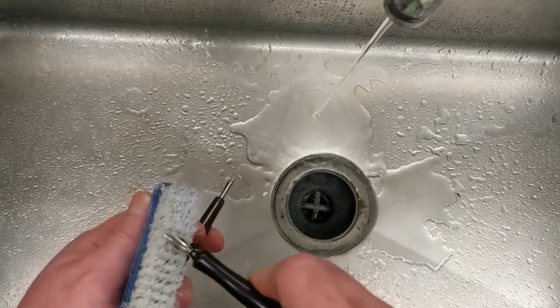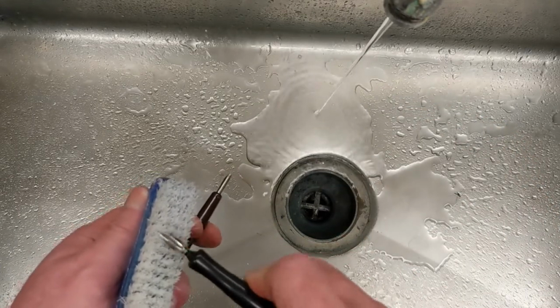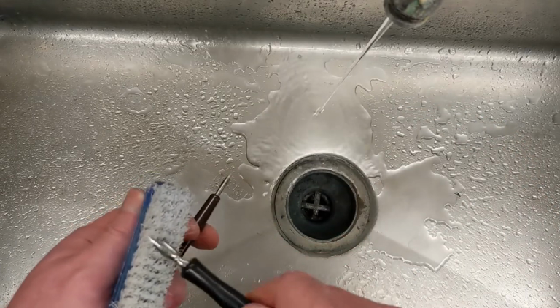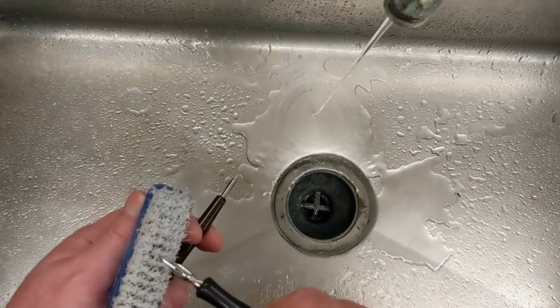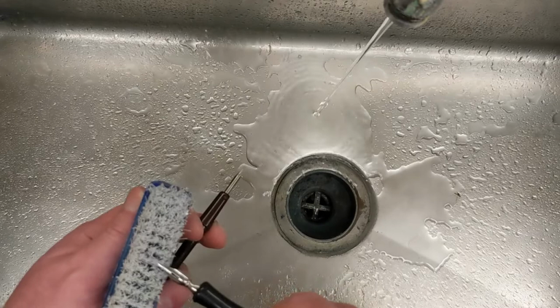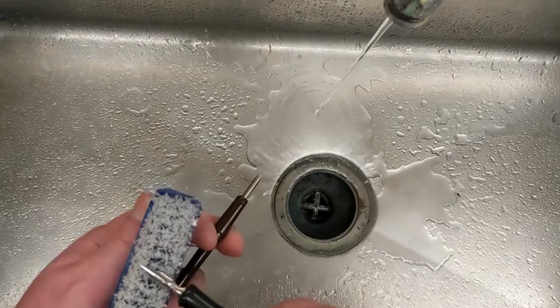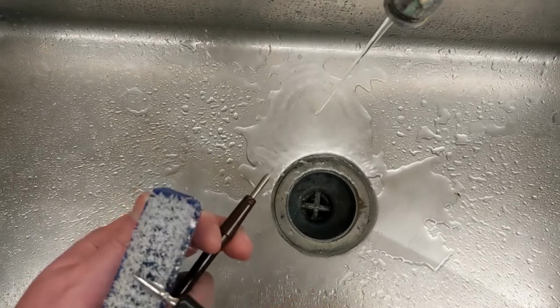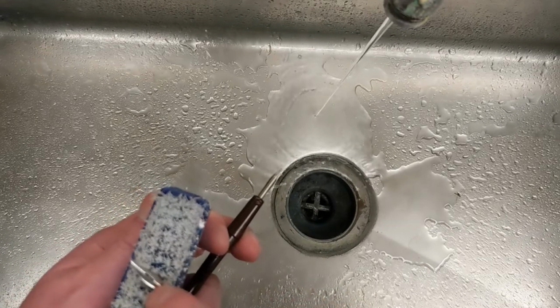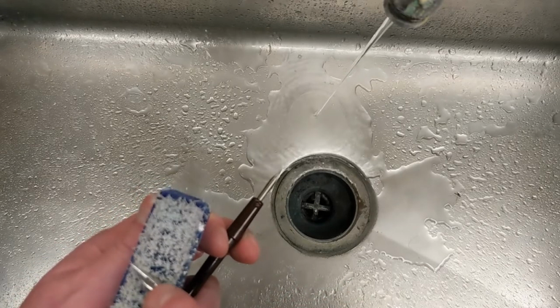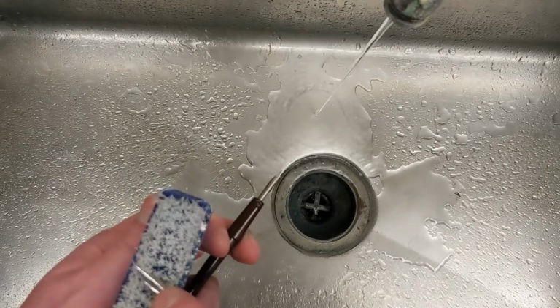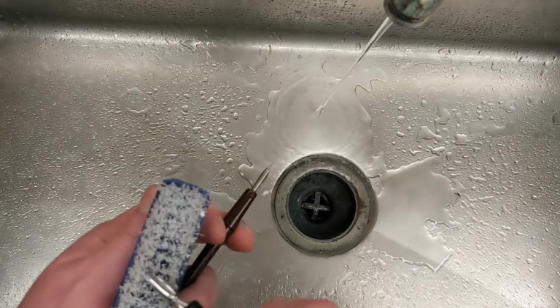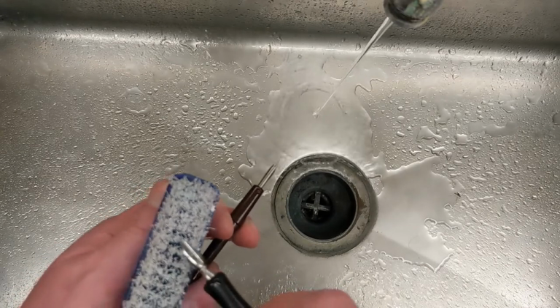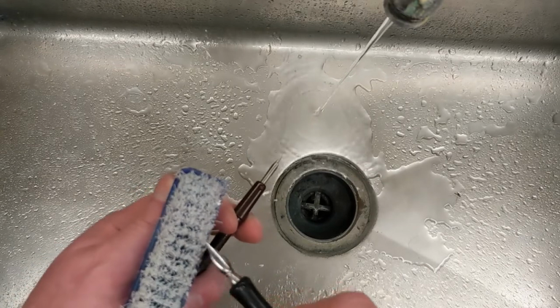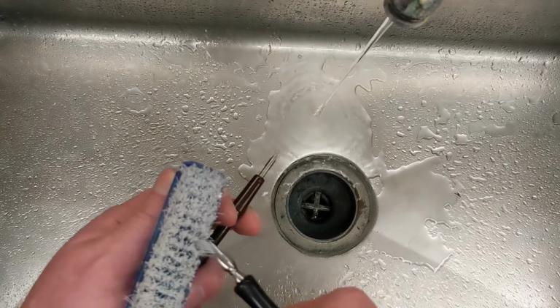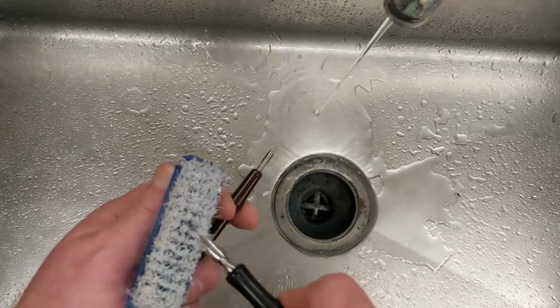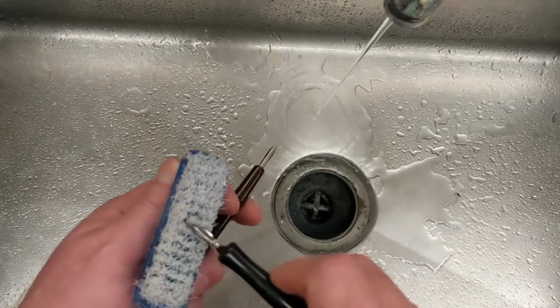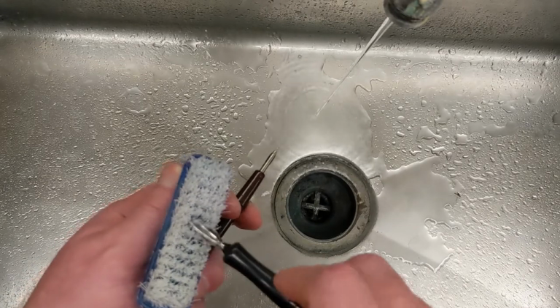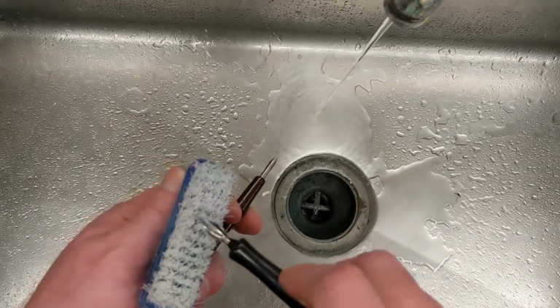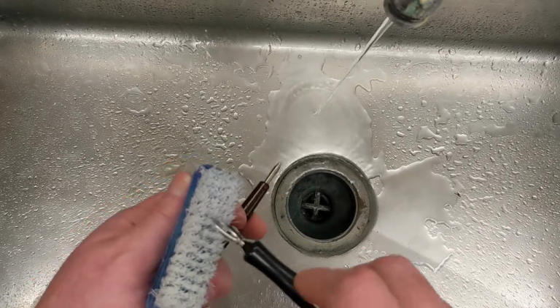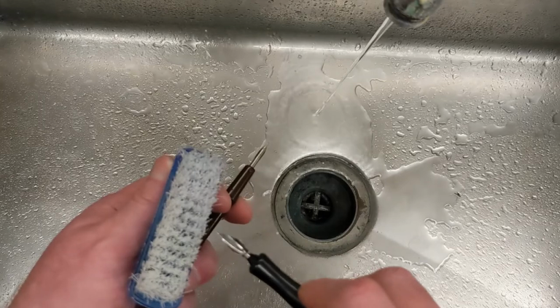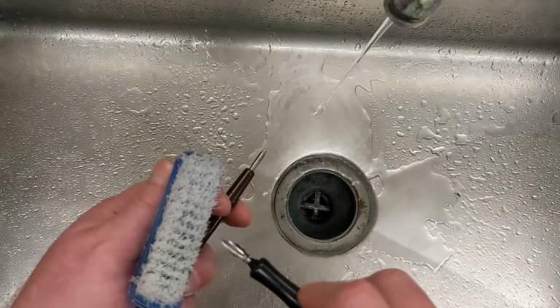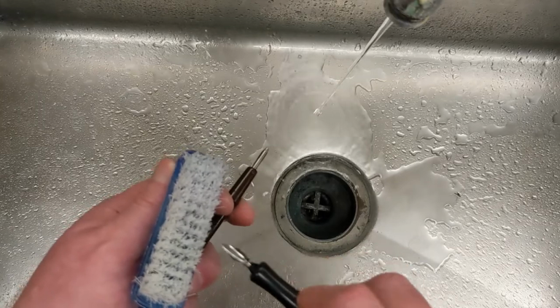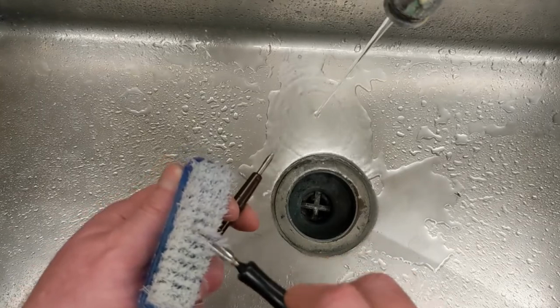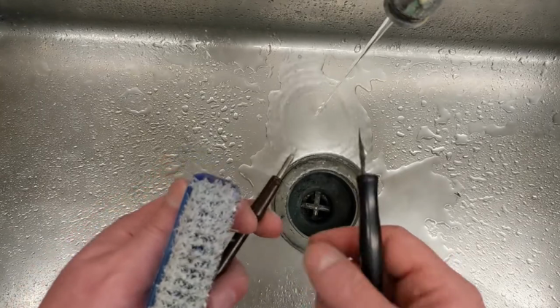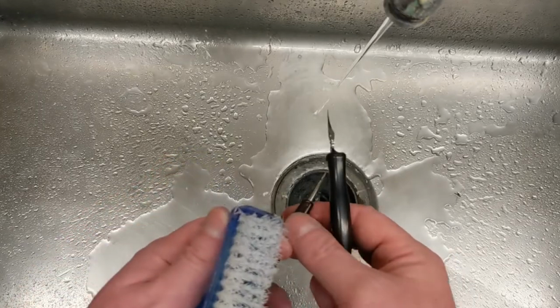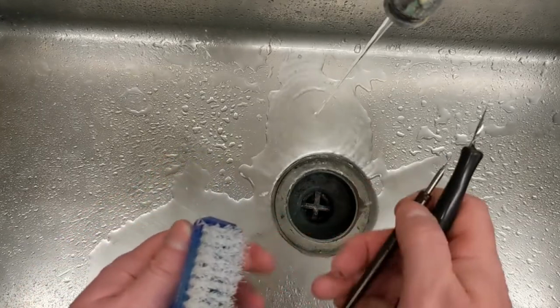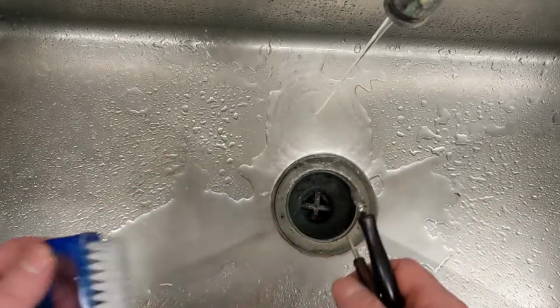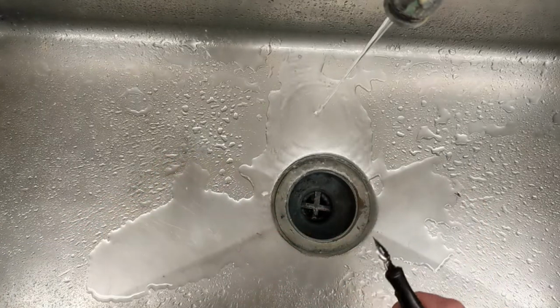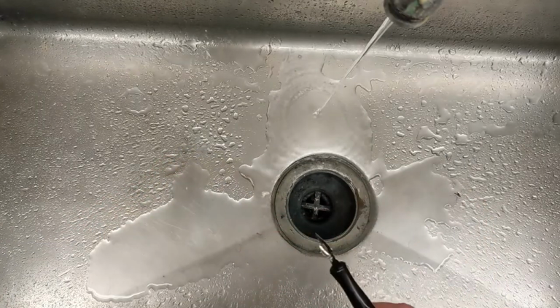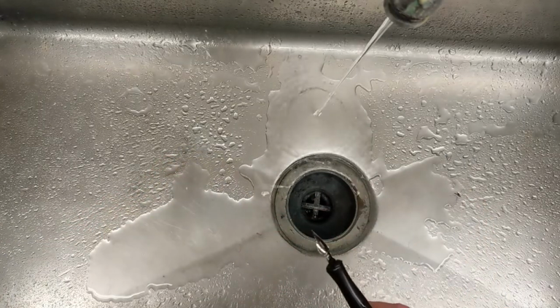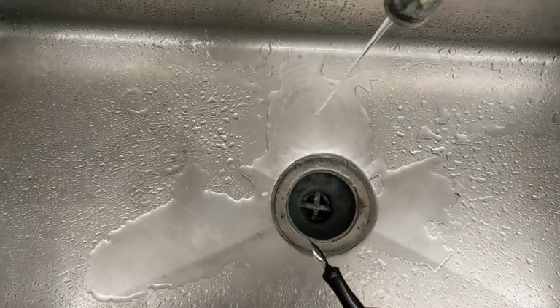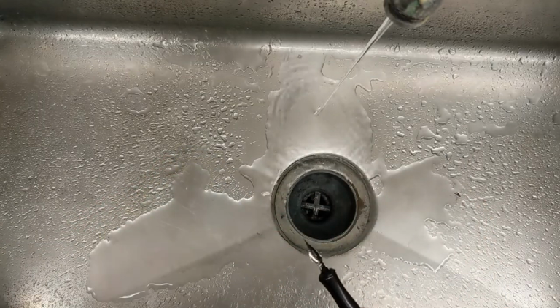You do it gently so you don't bend the nib. Does that make sense? That's how to clean your pens and your ink brush, guys. Have a good one, bye bye!